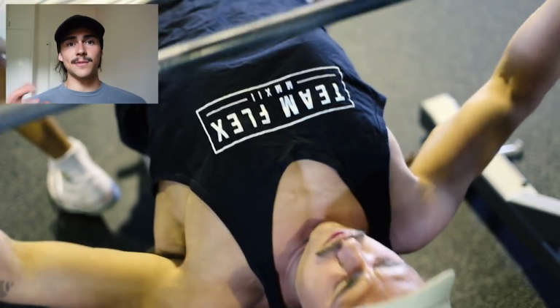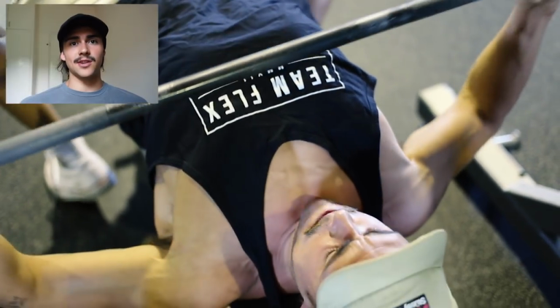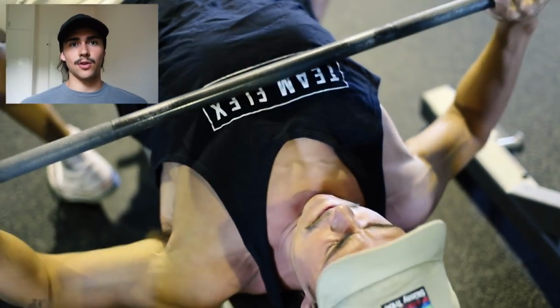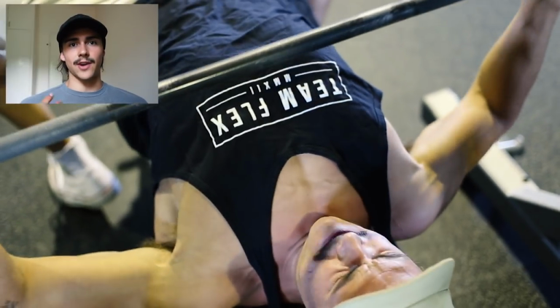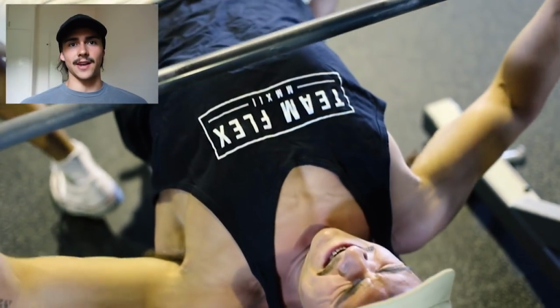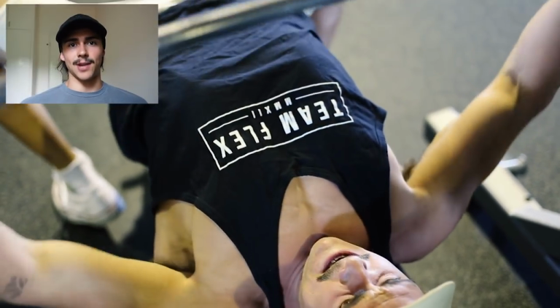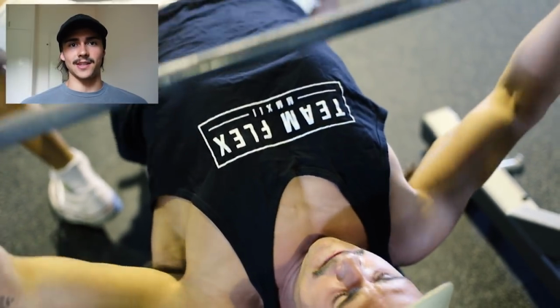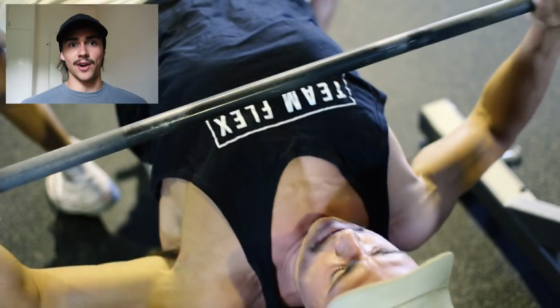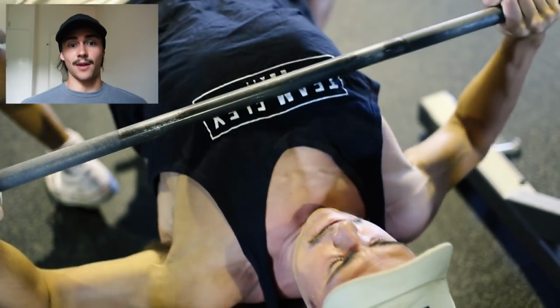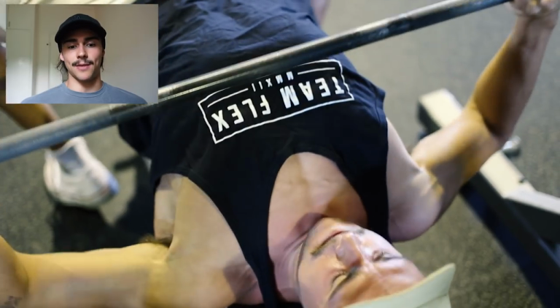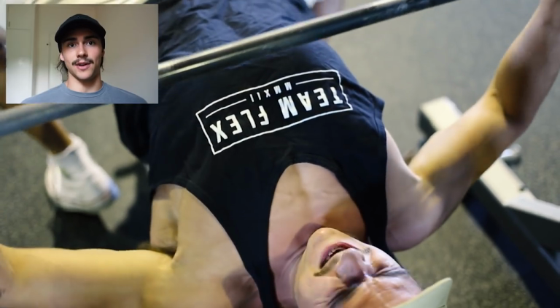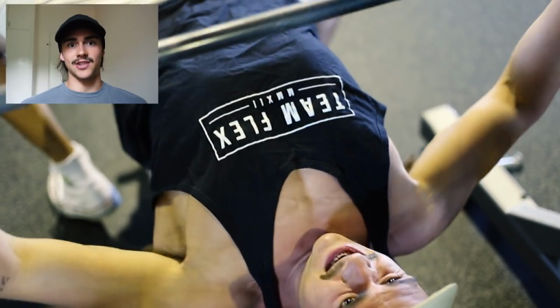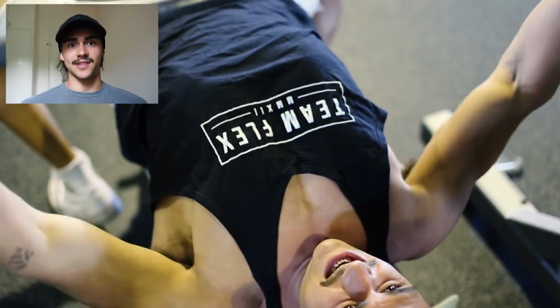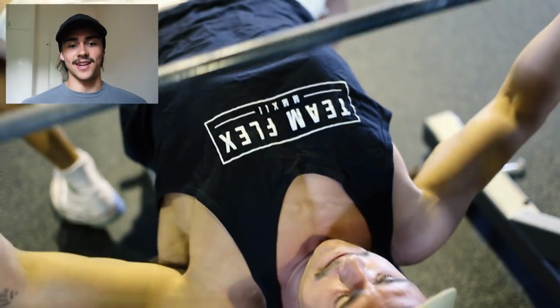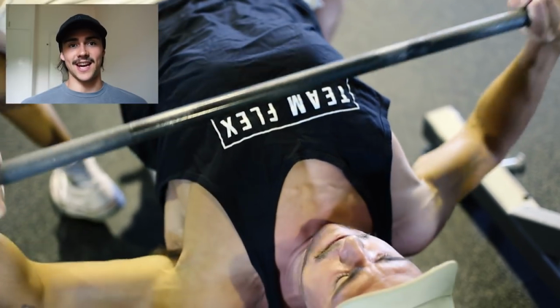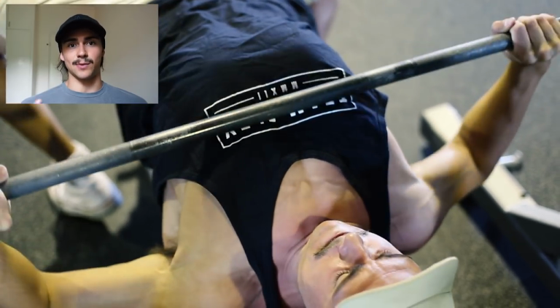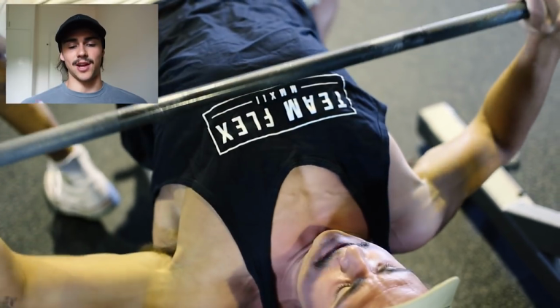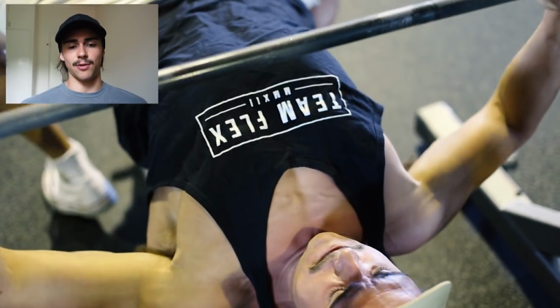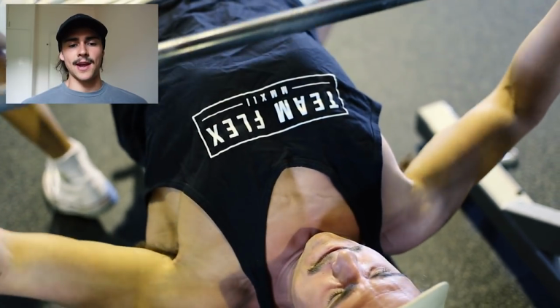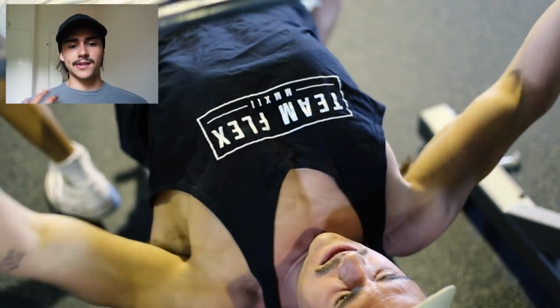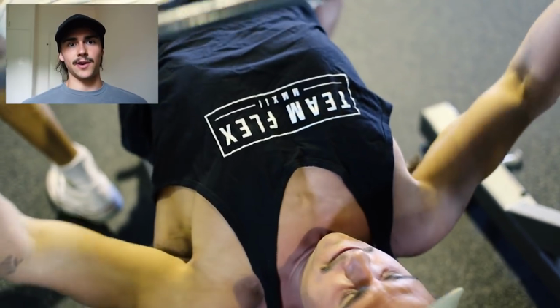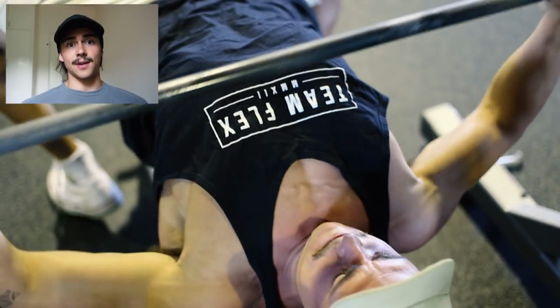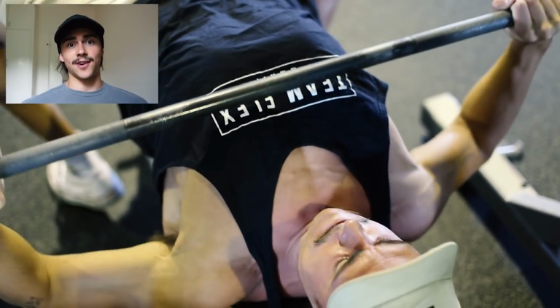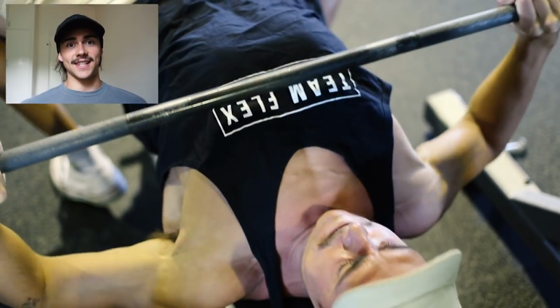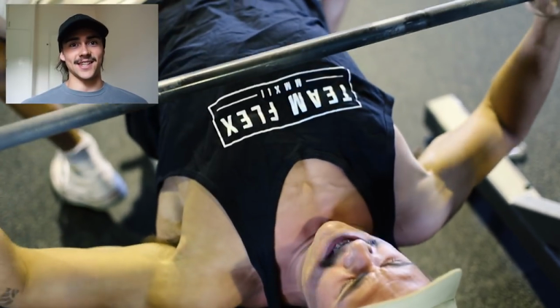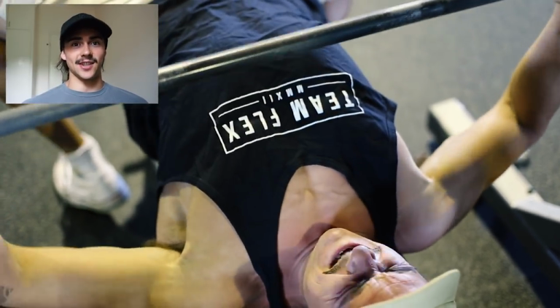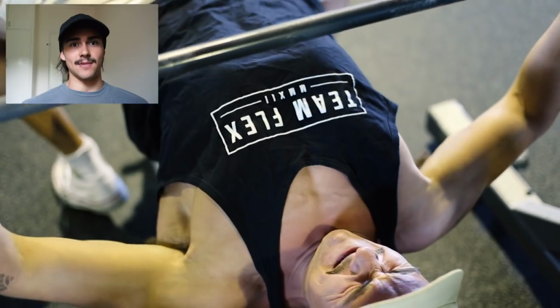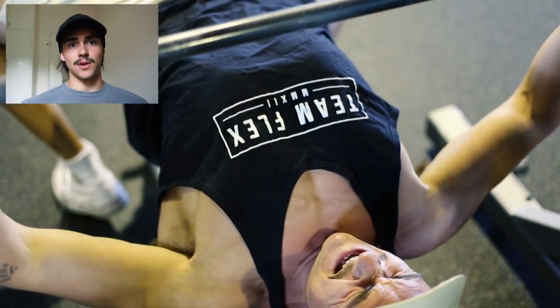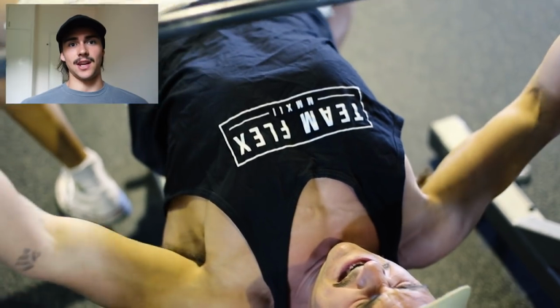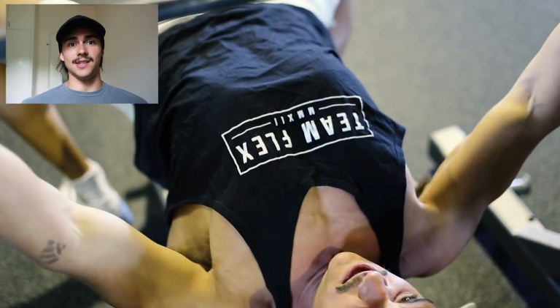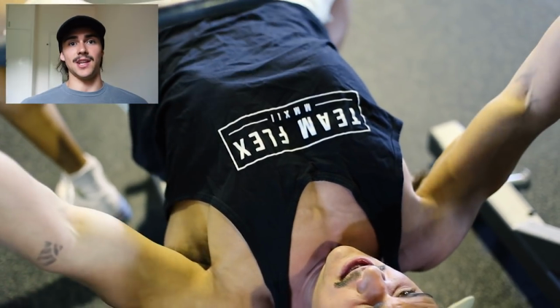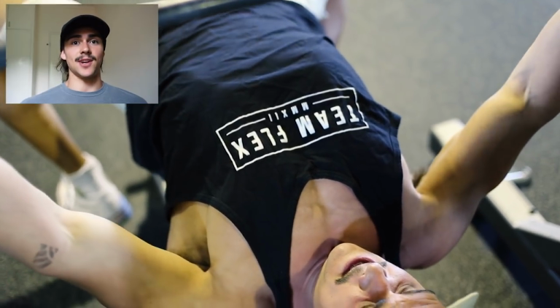I'm just going to talk over it and explain this workout and why I'm doing each exercise as we play through it. So first up, the first exercise you can see me doing here is bench press.